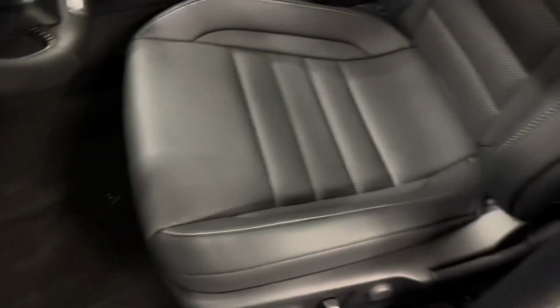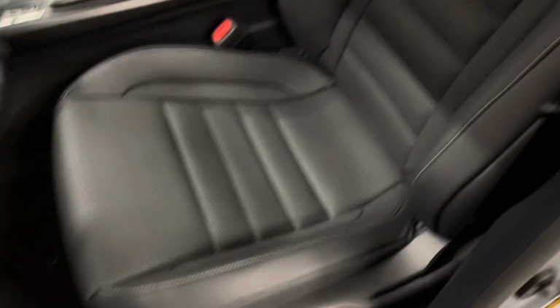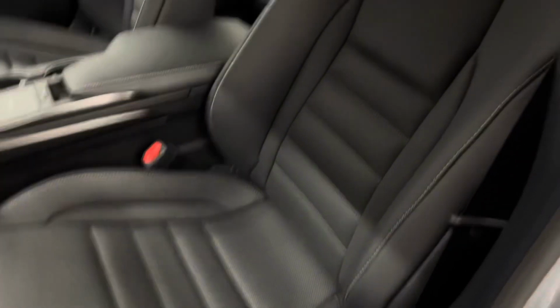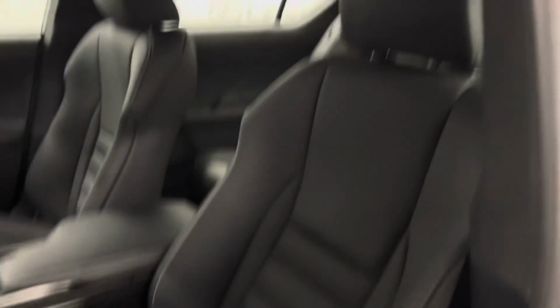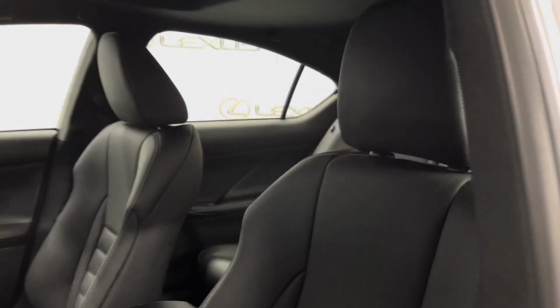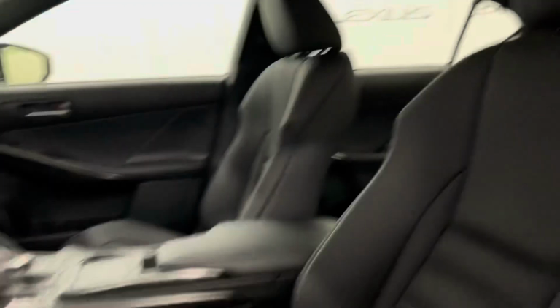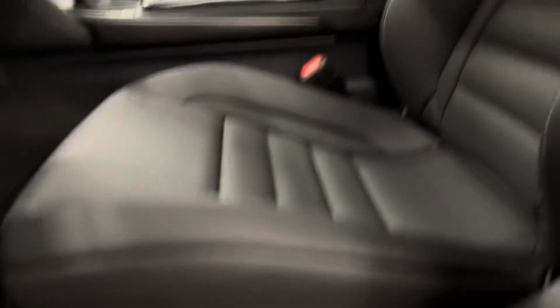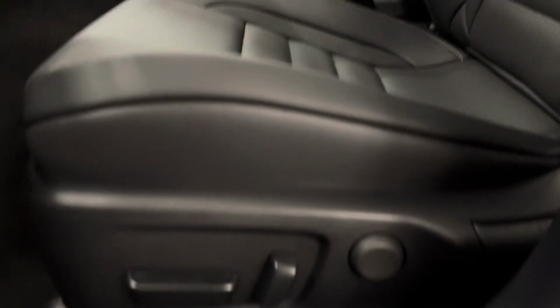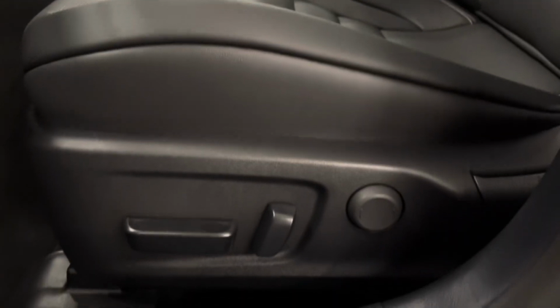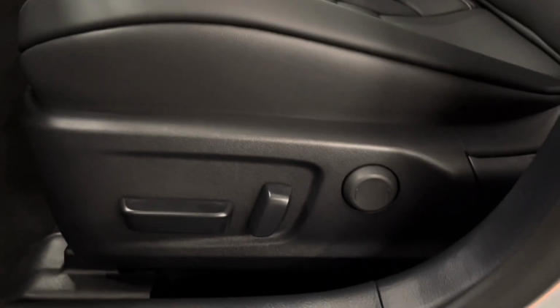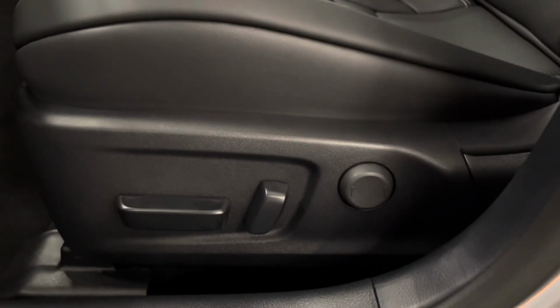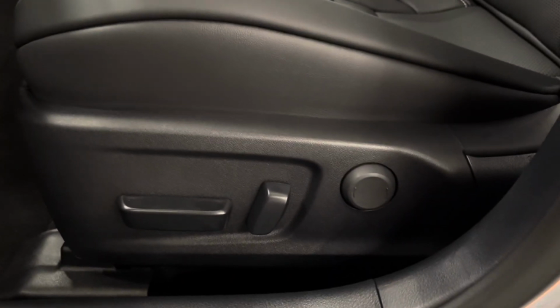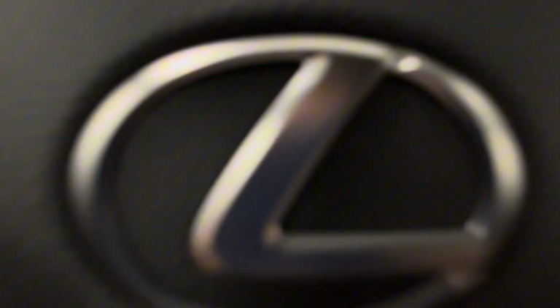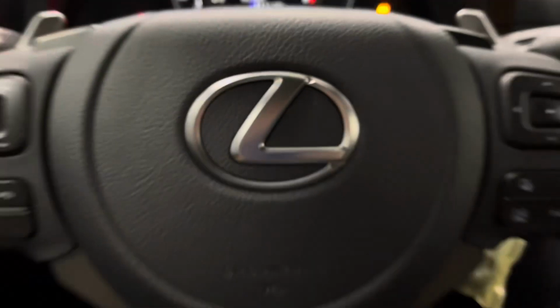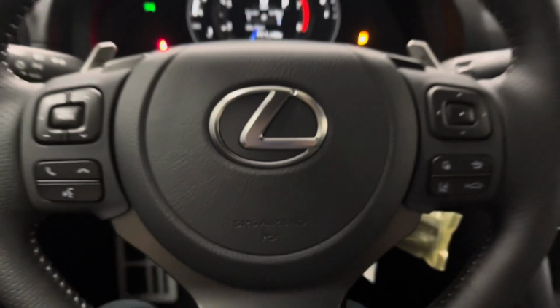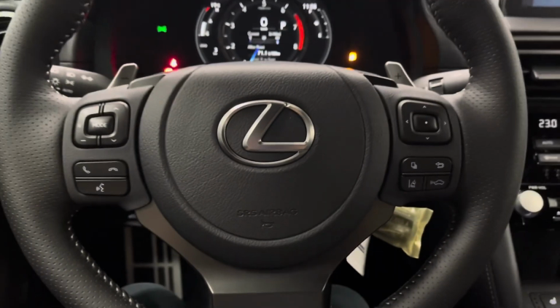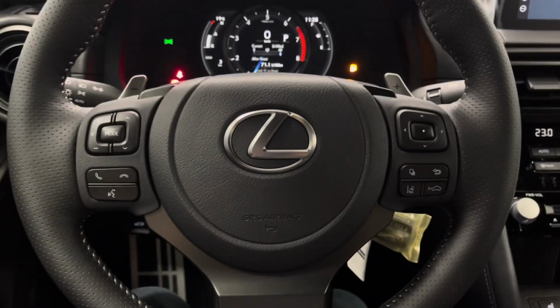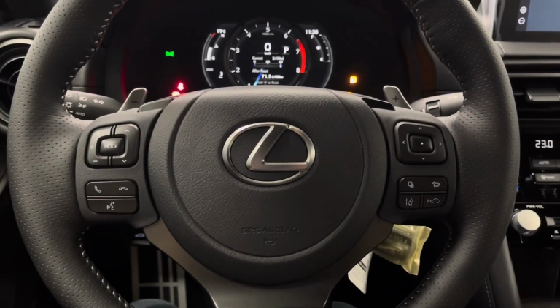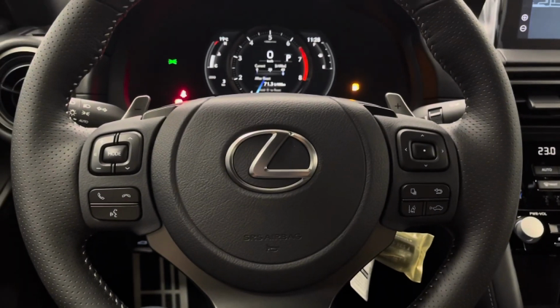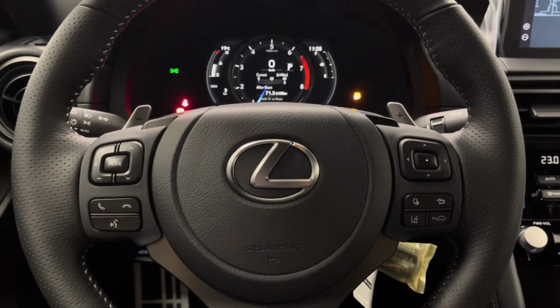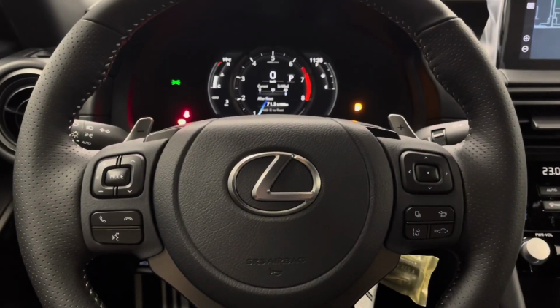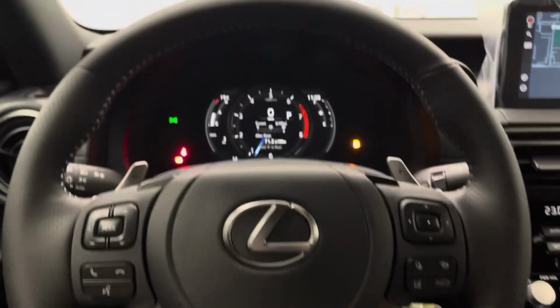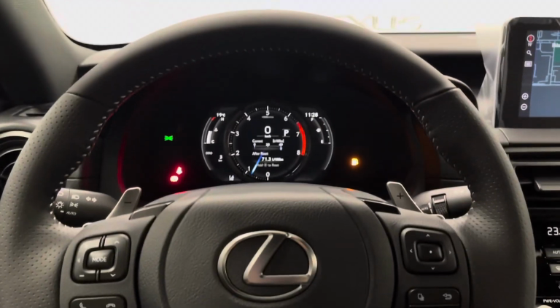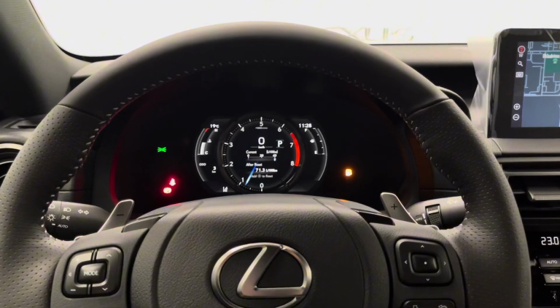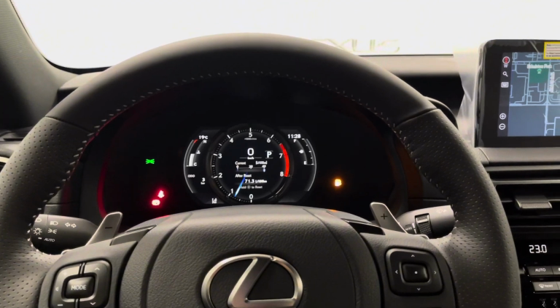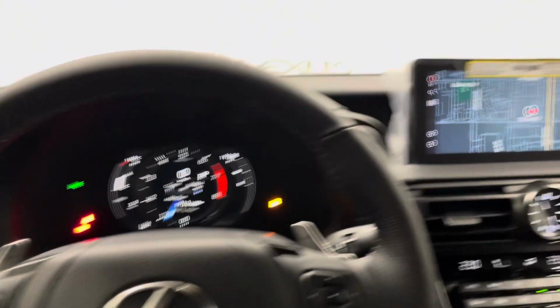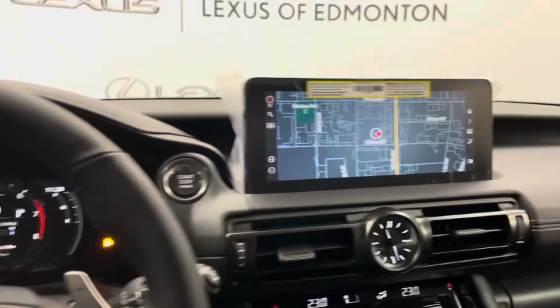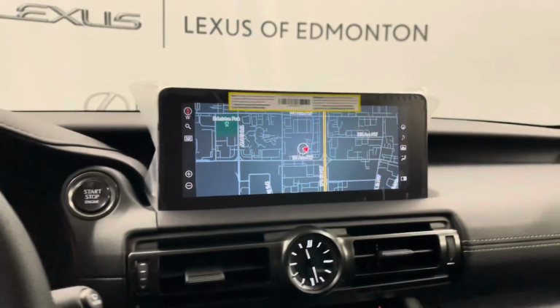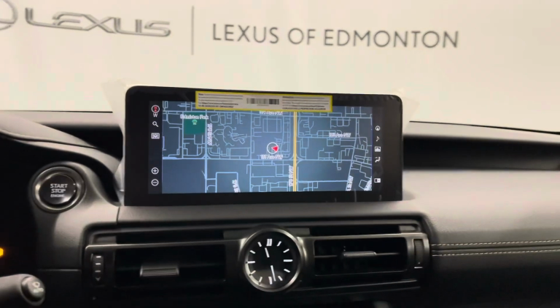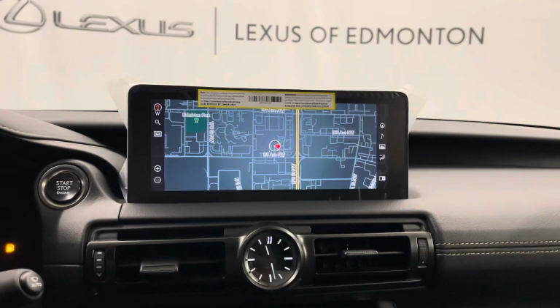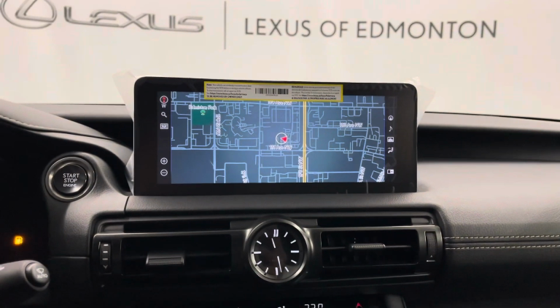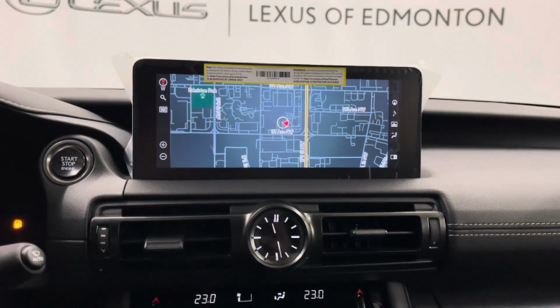You have black leather interior throughout with a 10-way power driver's seat. You have a leather-wrapped steering wheel with paddle shifters and controls for your multi-information display. Your infotainment center can be controlled from a trackpad.